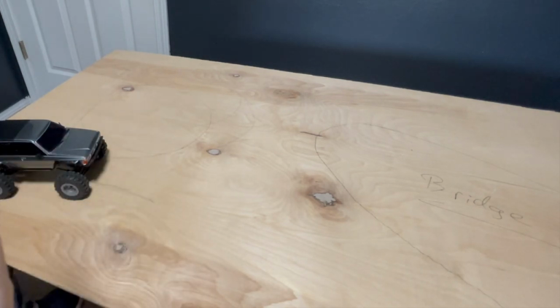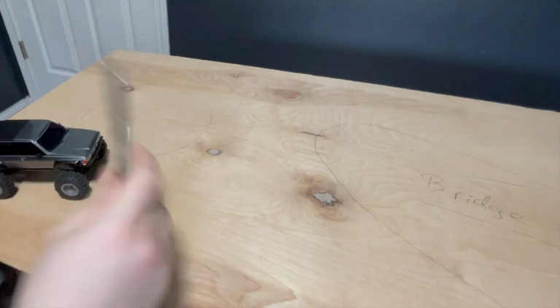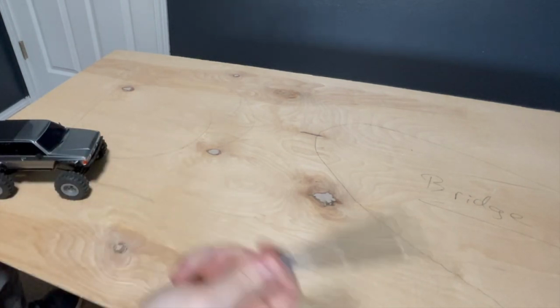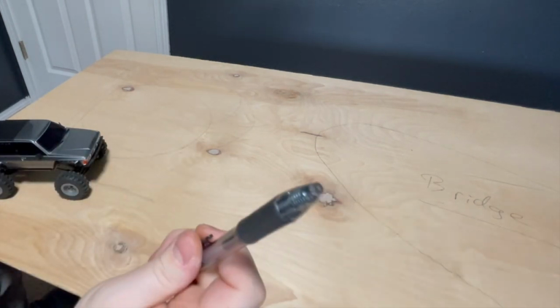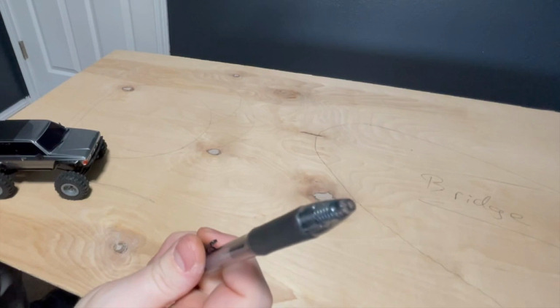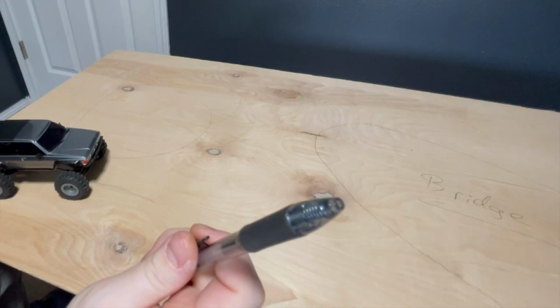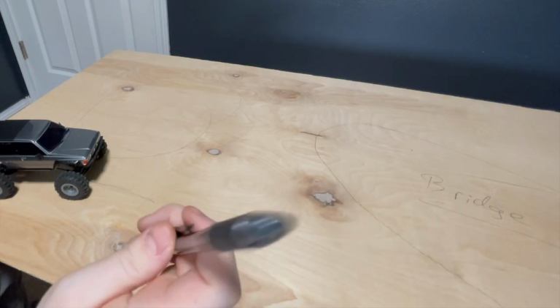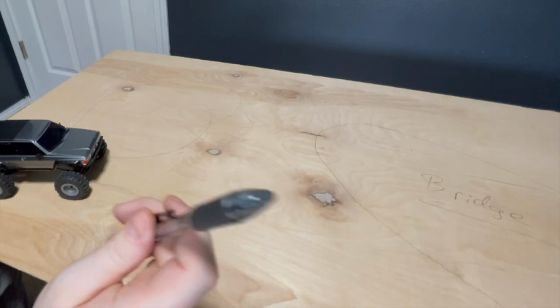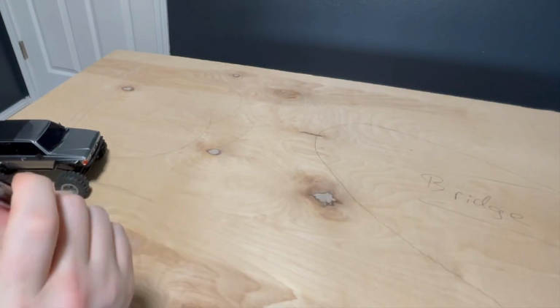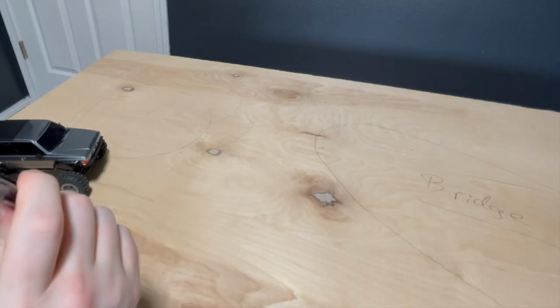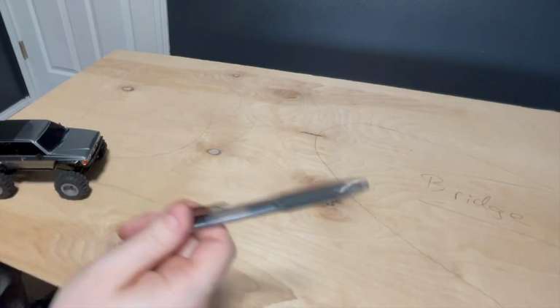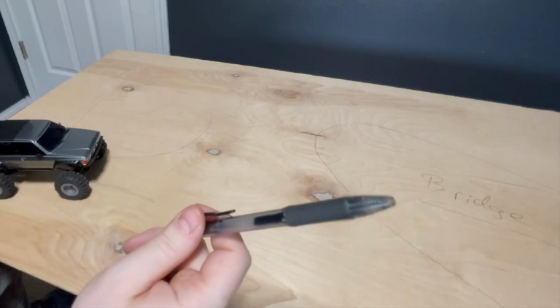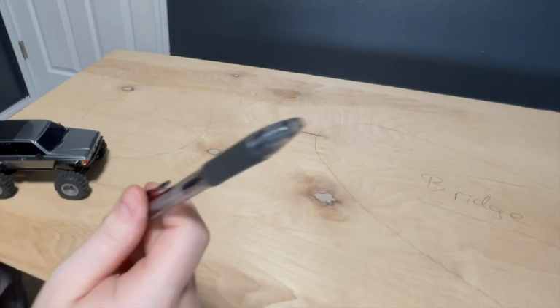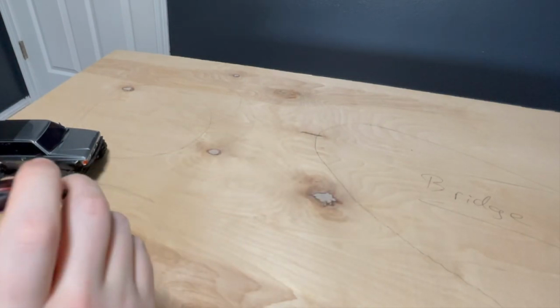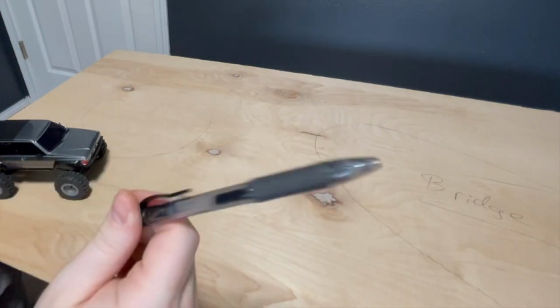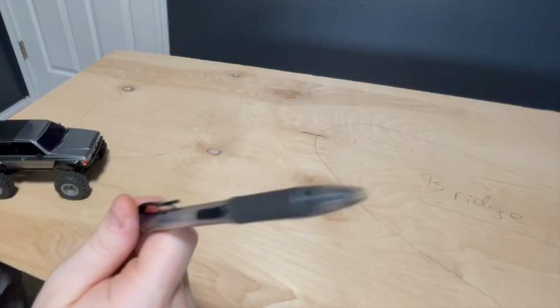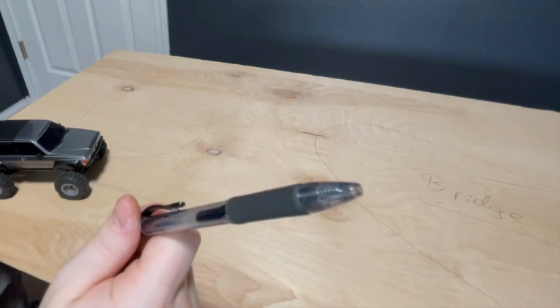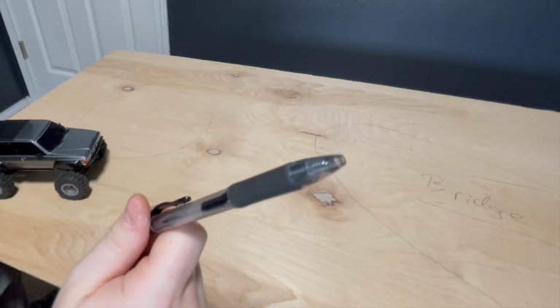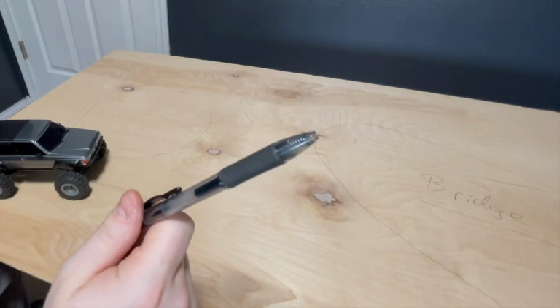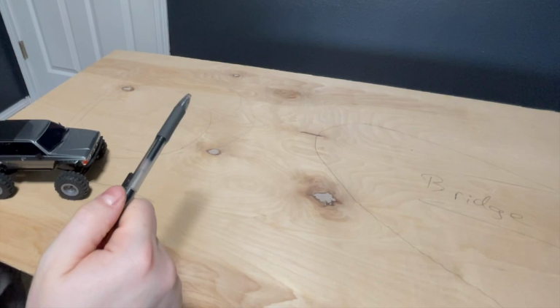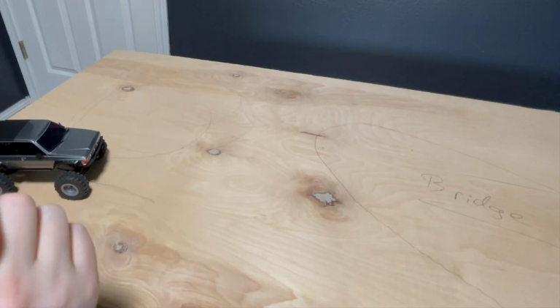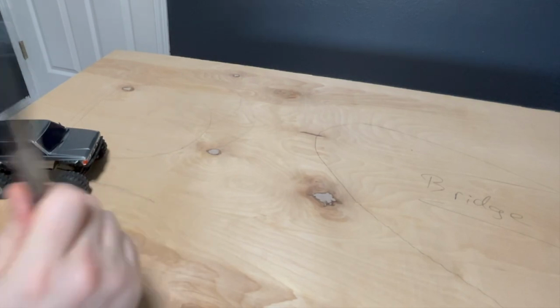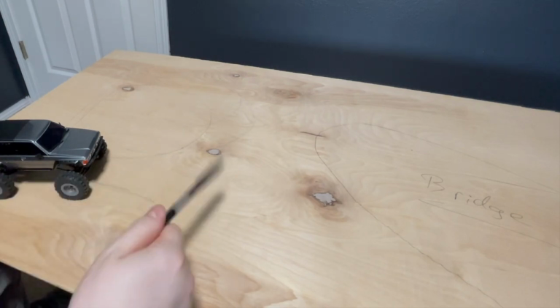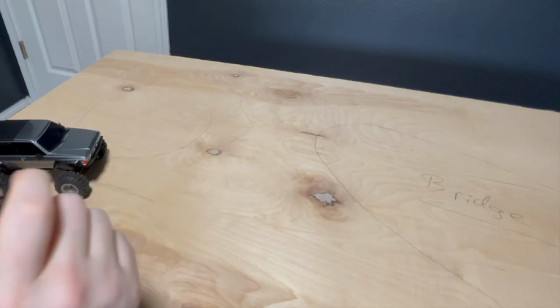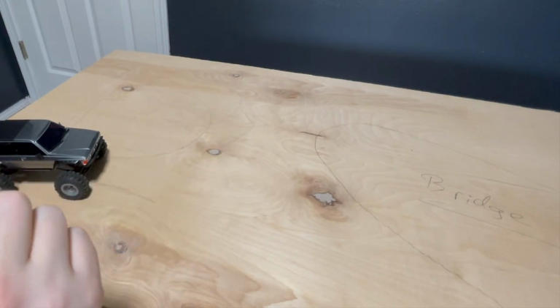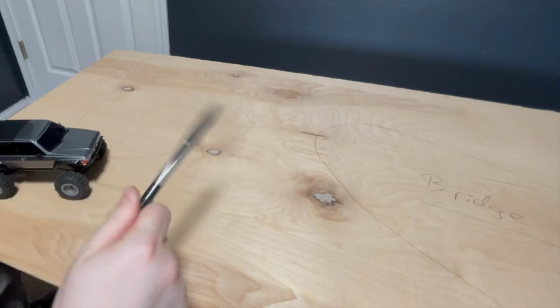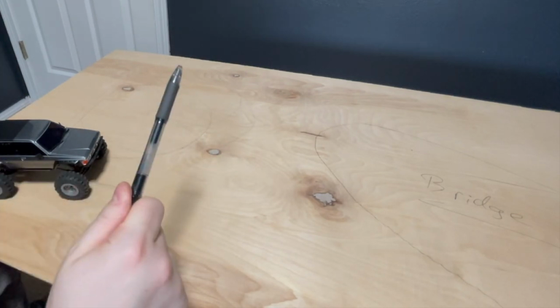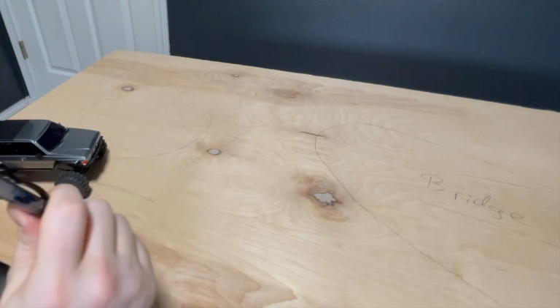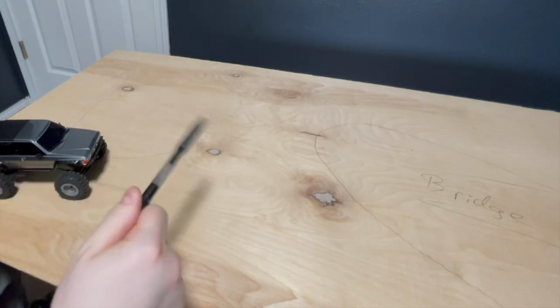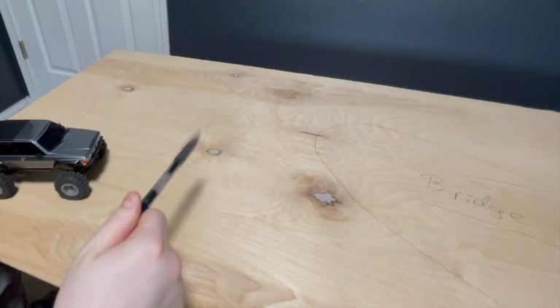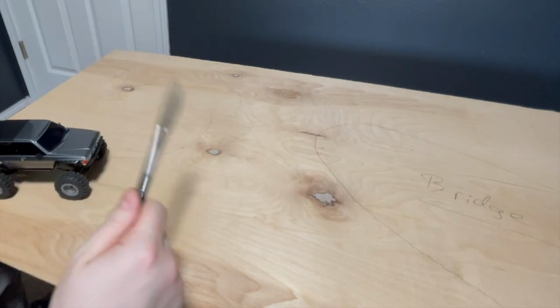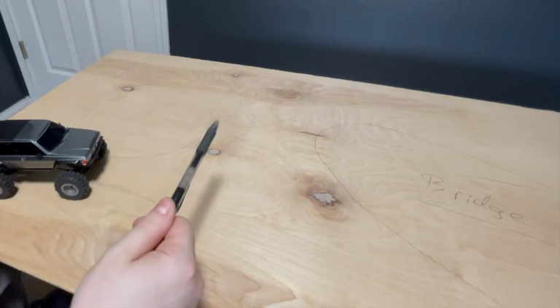I don't know how much of this I'm going to leave in the video, but if you're seeing this I decided to be lazy and didn't want to edit it all out. Let's start with a good base layer of foam — yeah, I think that's where we're going to start.